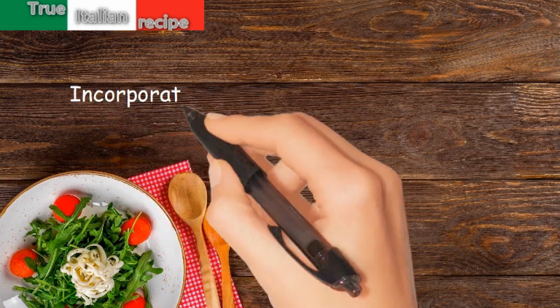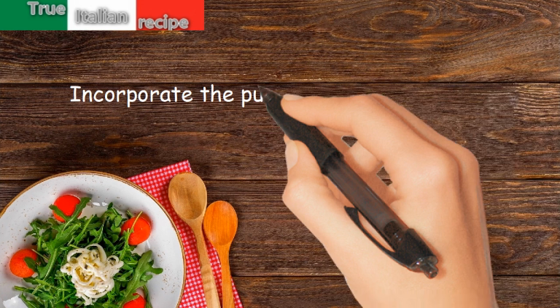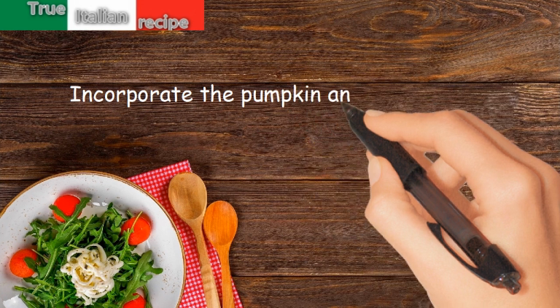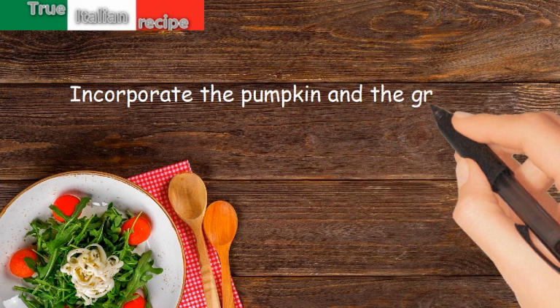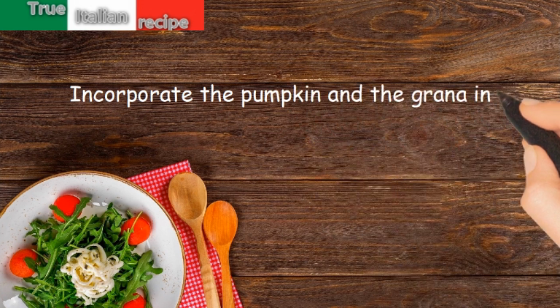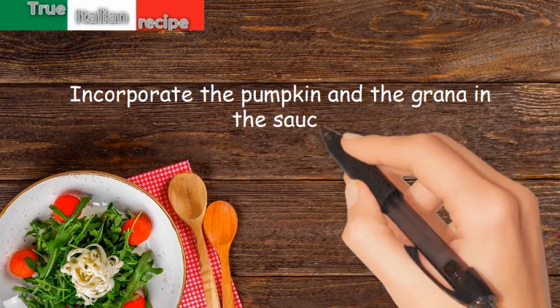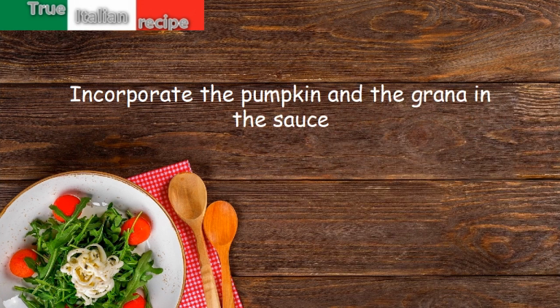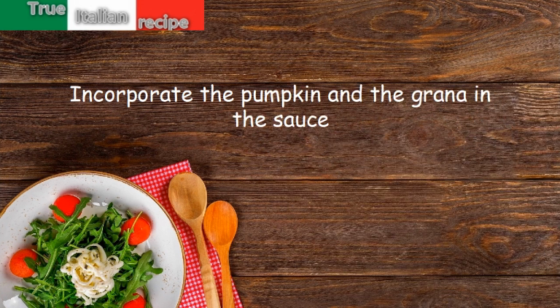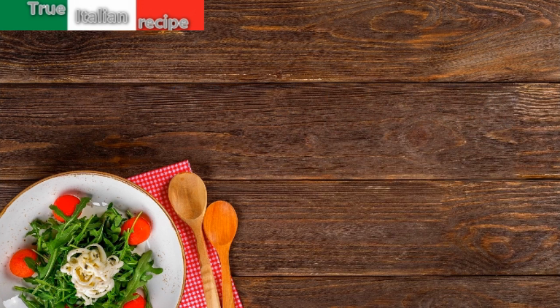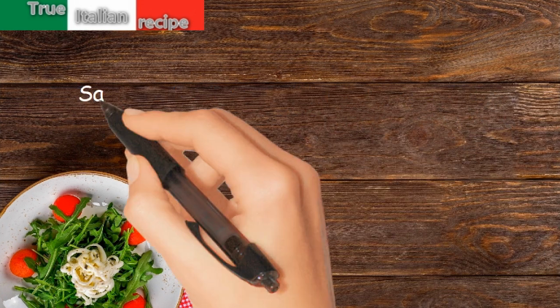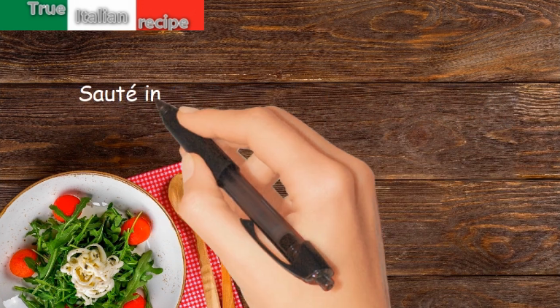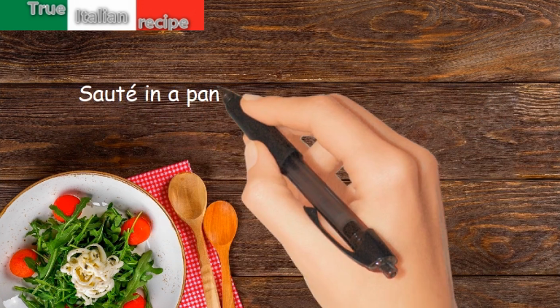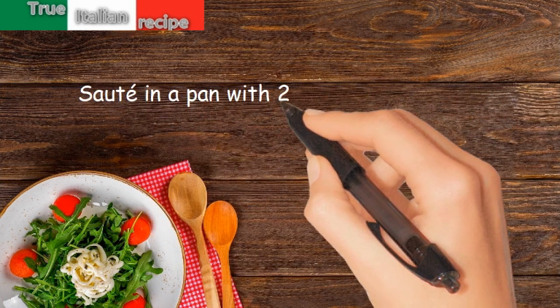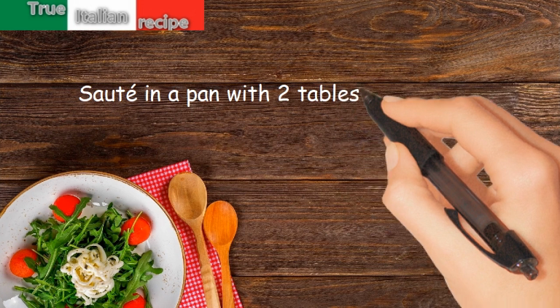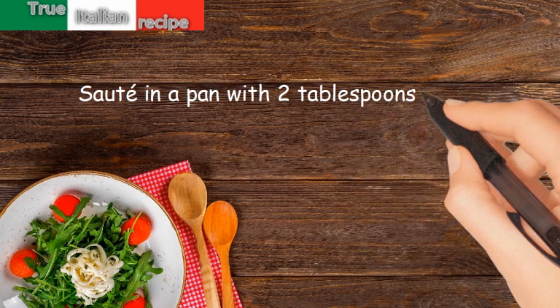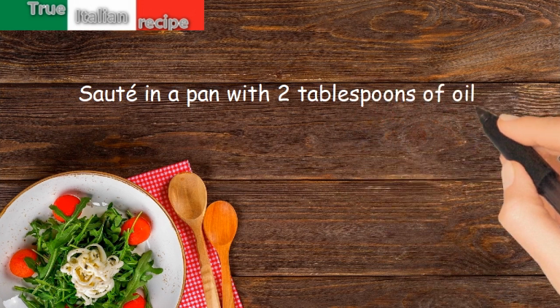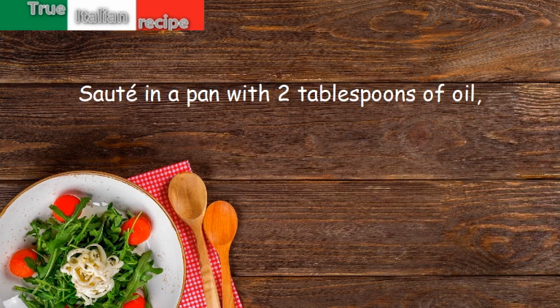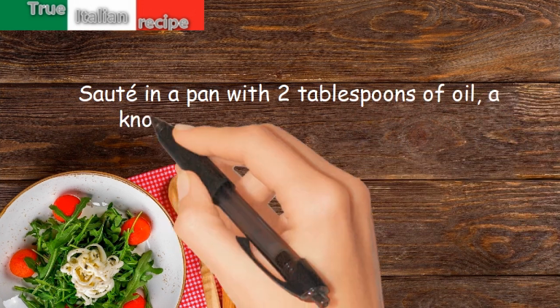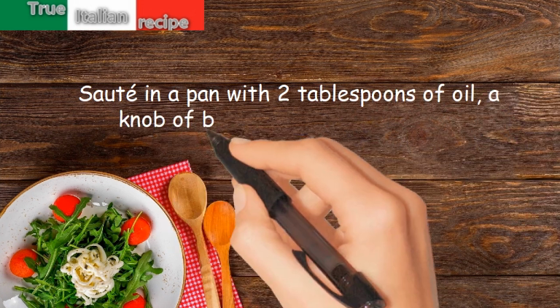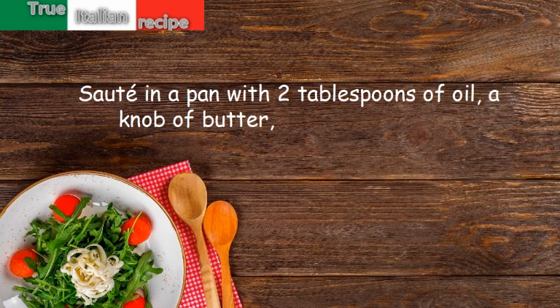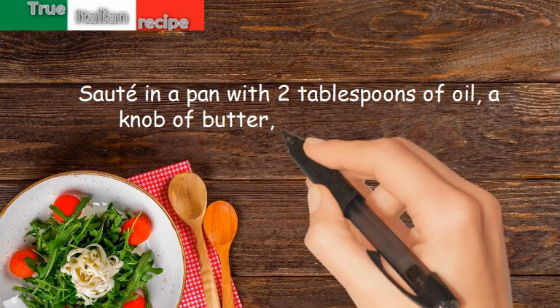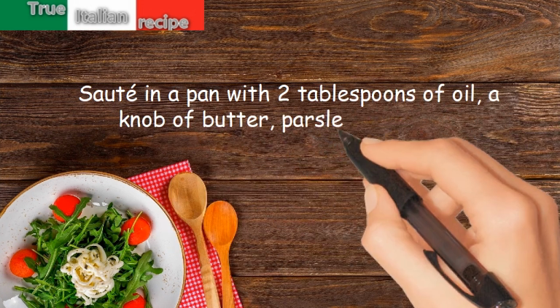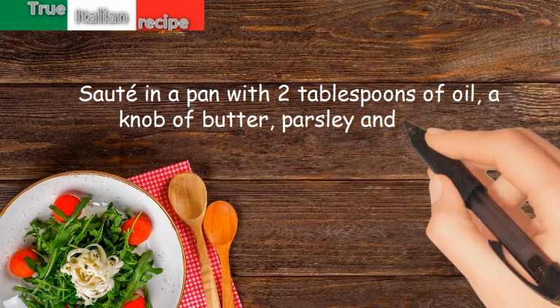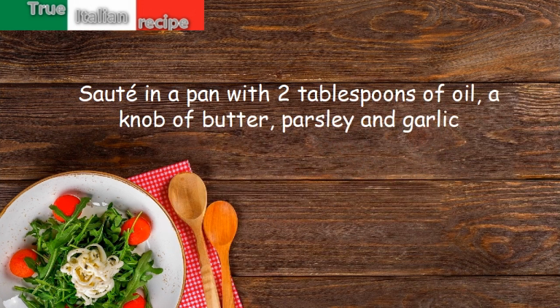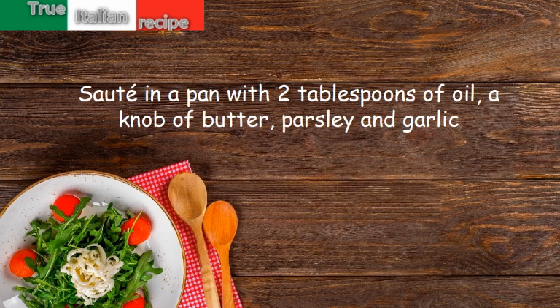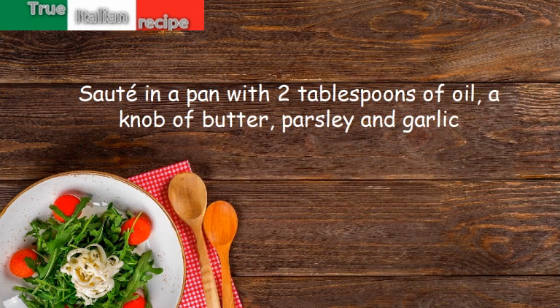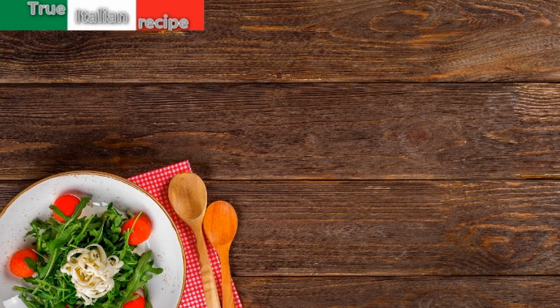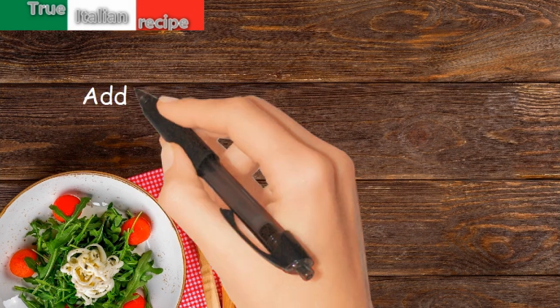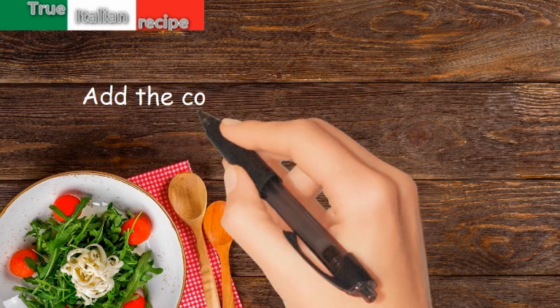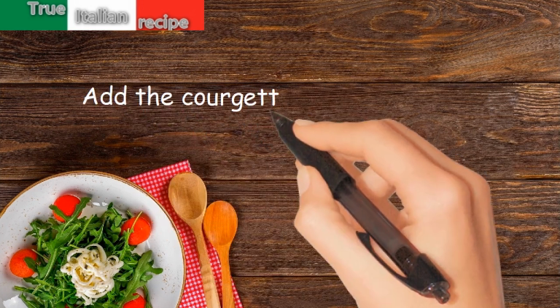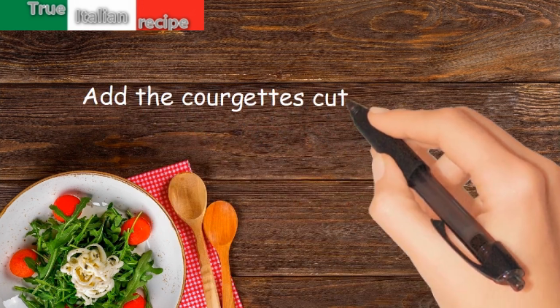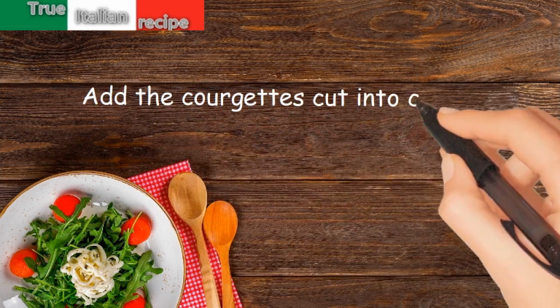Incorporate the pumpkin and the grana into the sauce. Sauté in a pan with 2 tablespoons of oil, a knob of butter, parsley, and garlic. Add the courgettes cut into cubes.